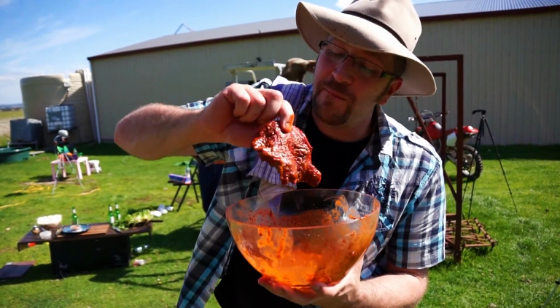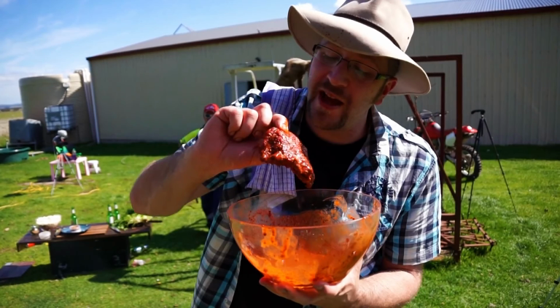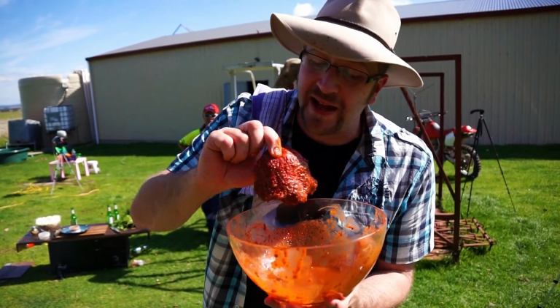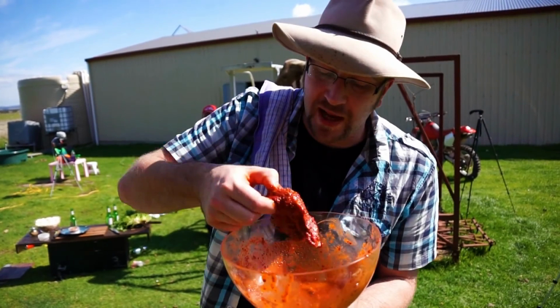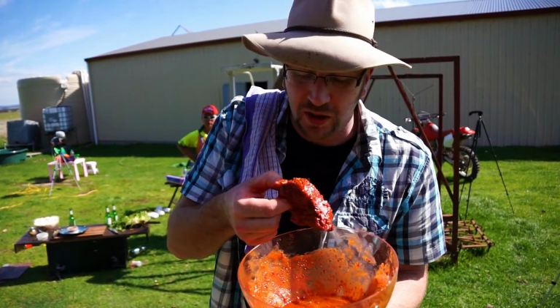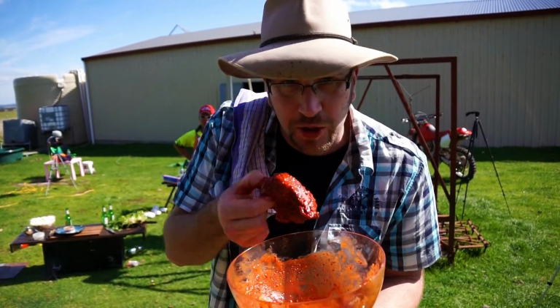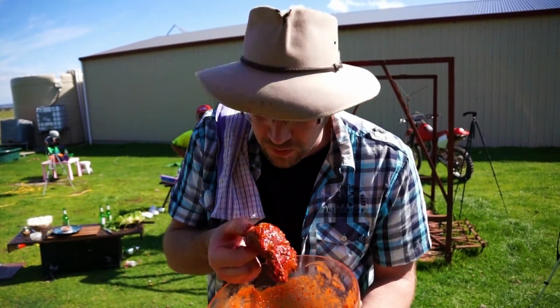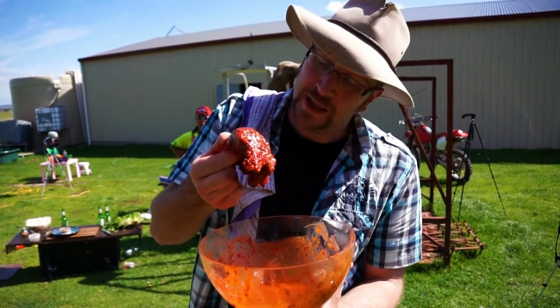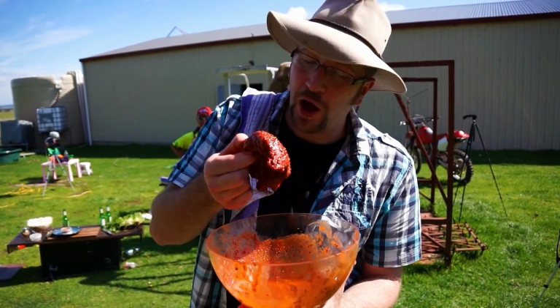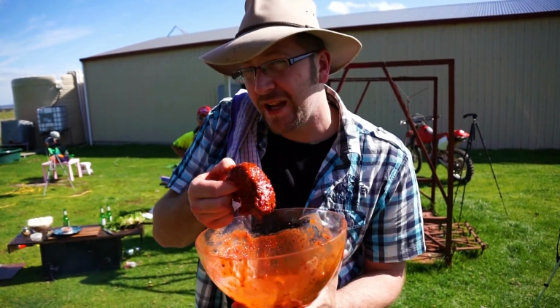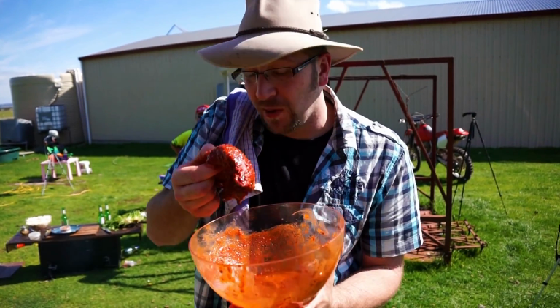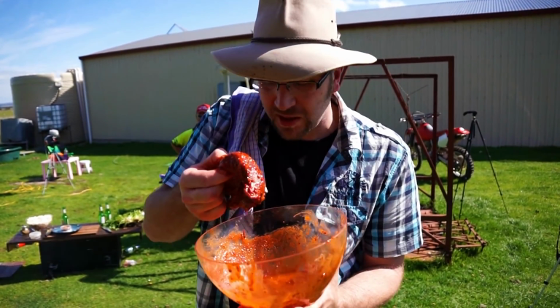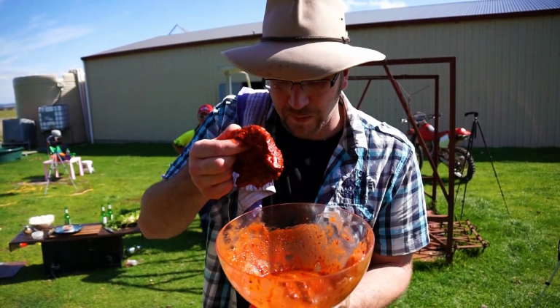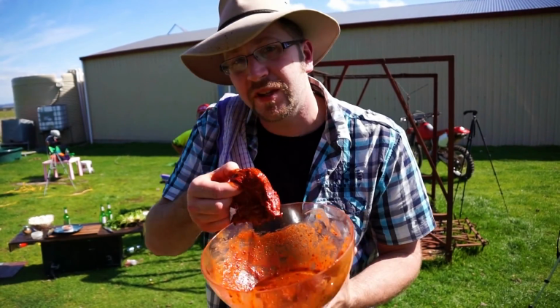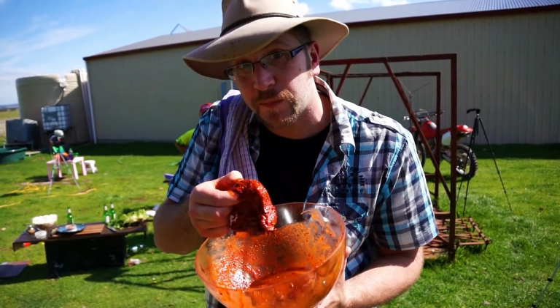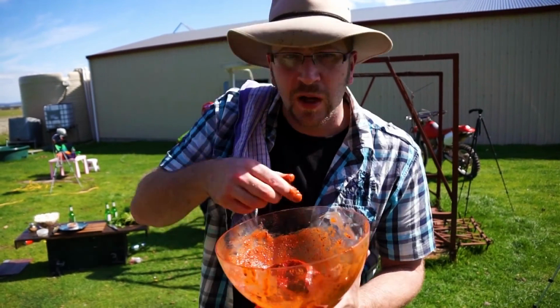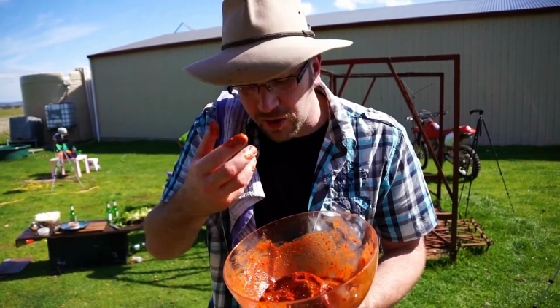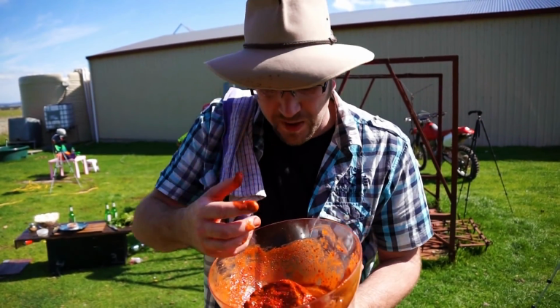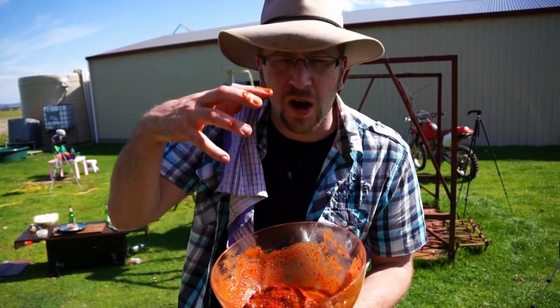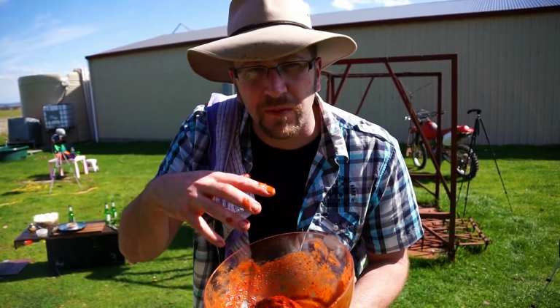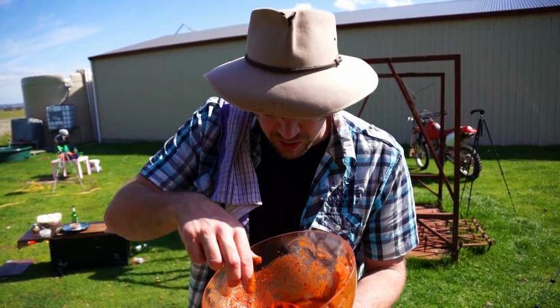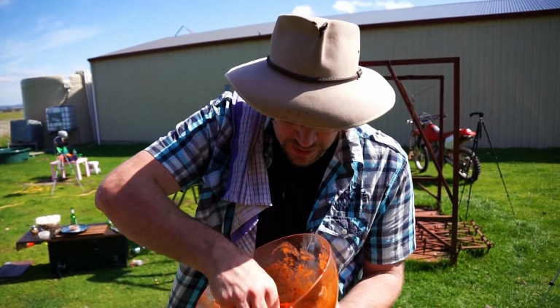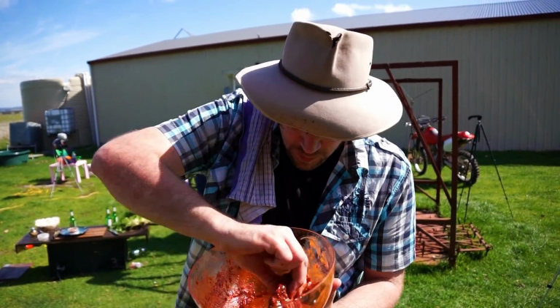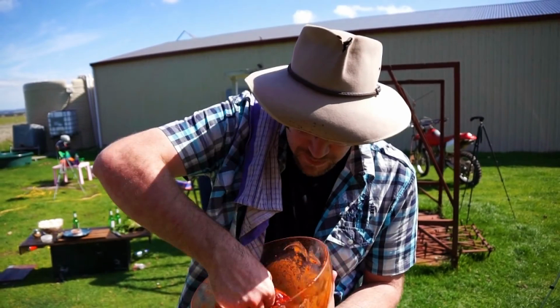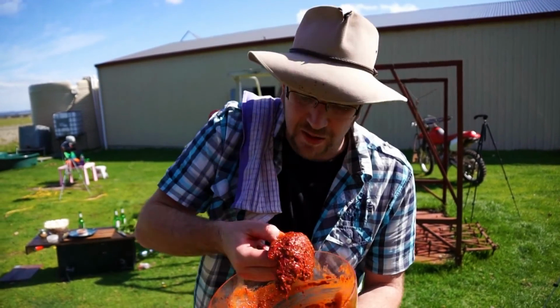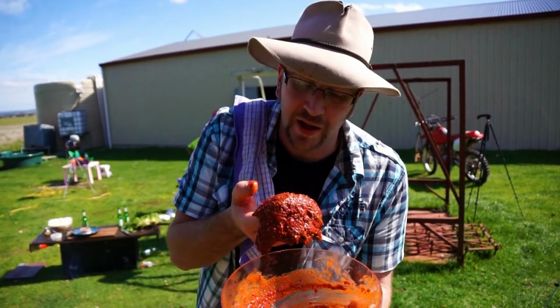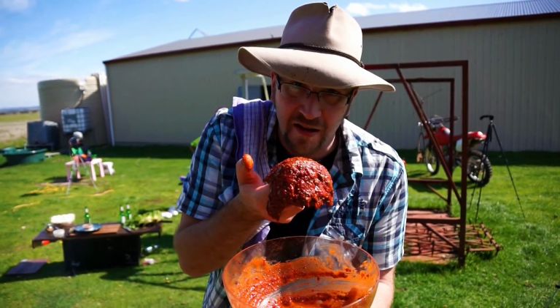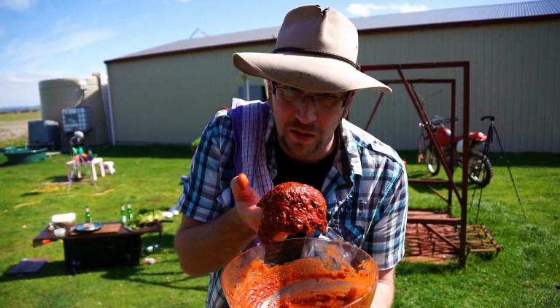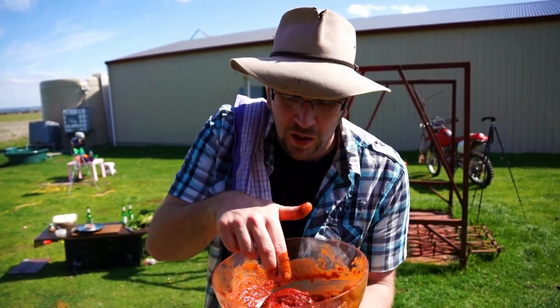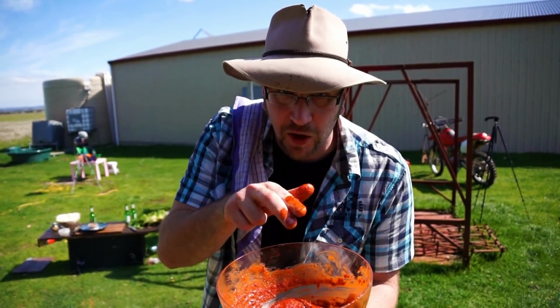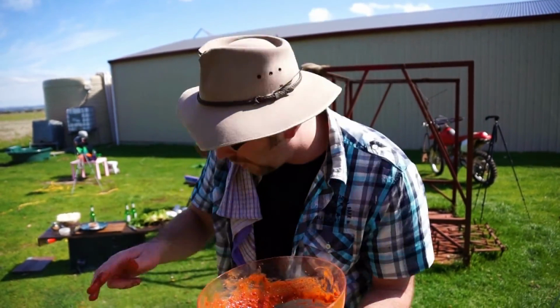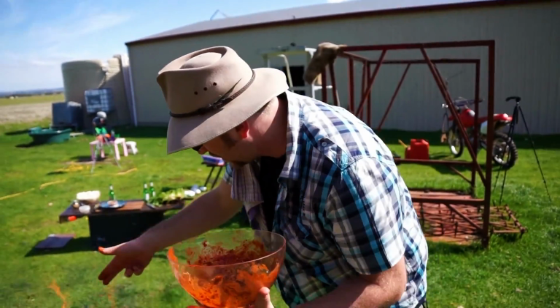I've marinated it in an absolutely beautiful homemade tandoori spice mix, some almond and chia spread which kind of looks like peanut butter, and a whole heap of Aussie olive oil. We've mixed it around and now we've got them on the fry pan down here.